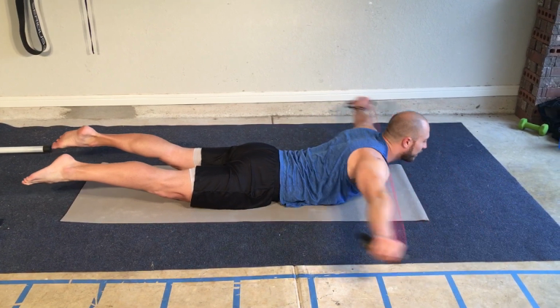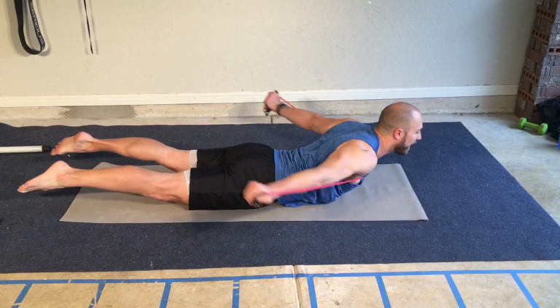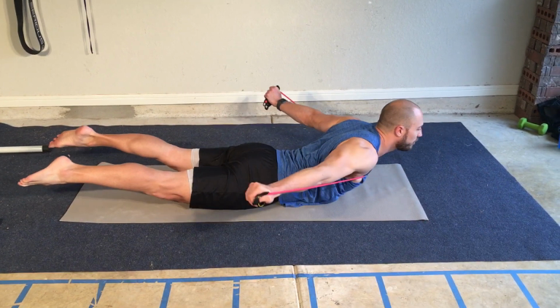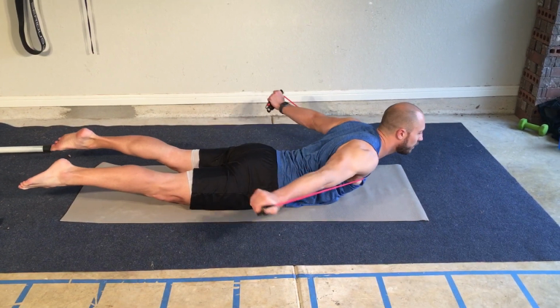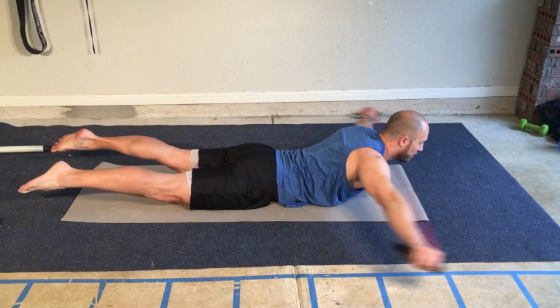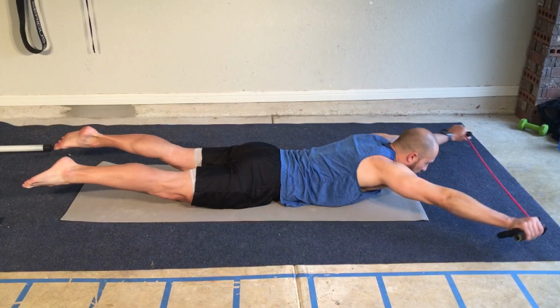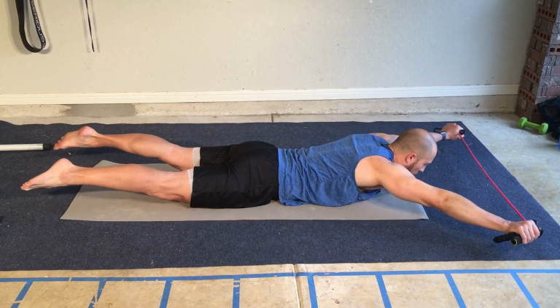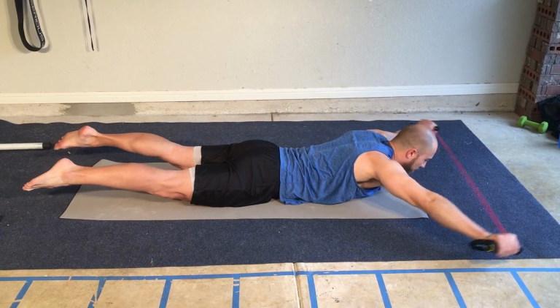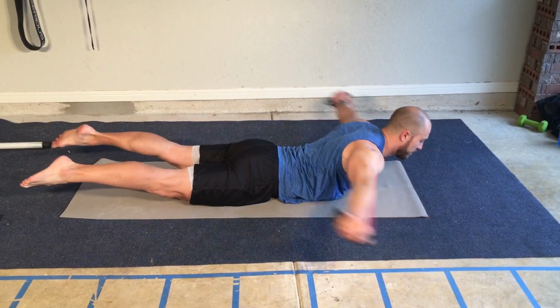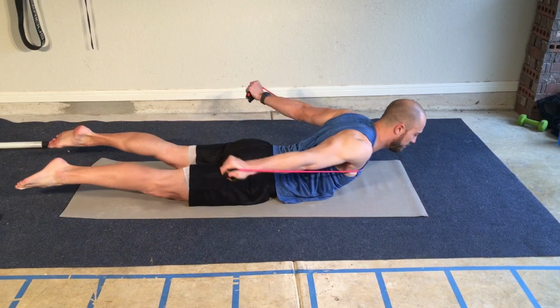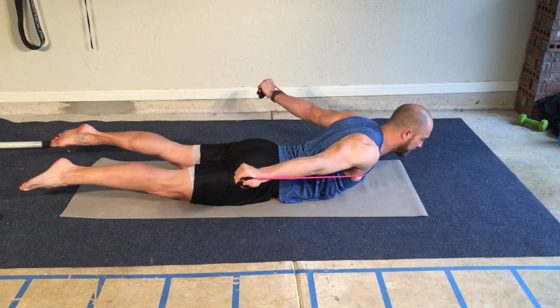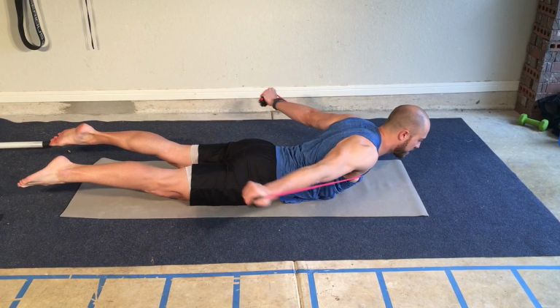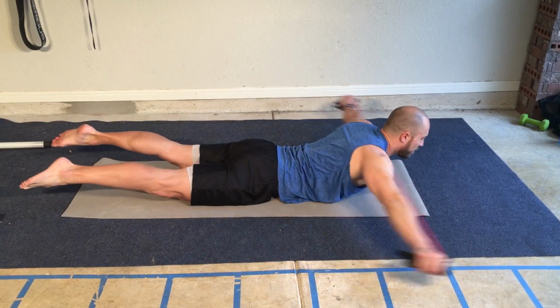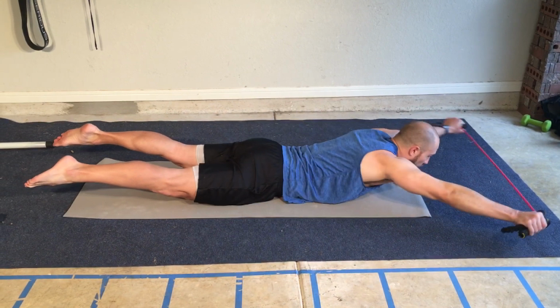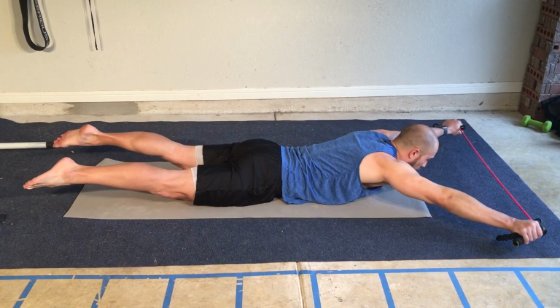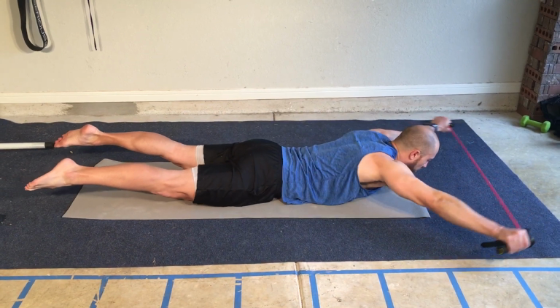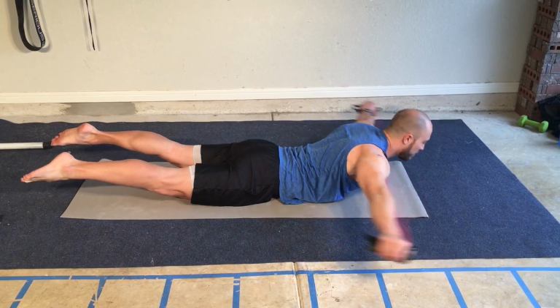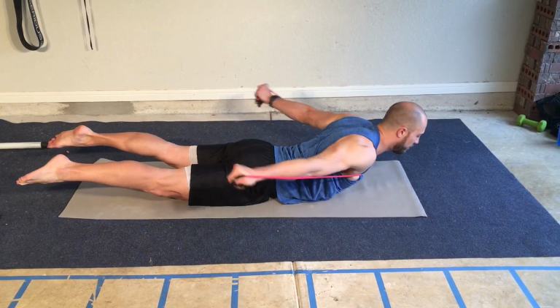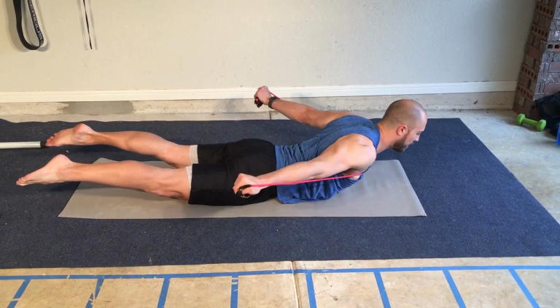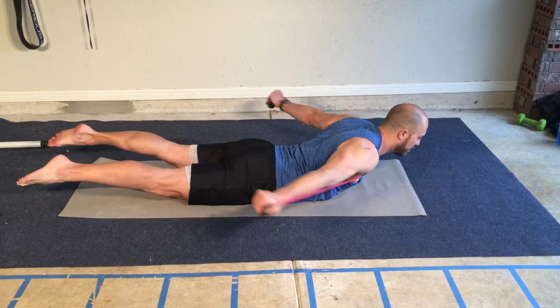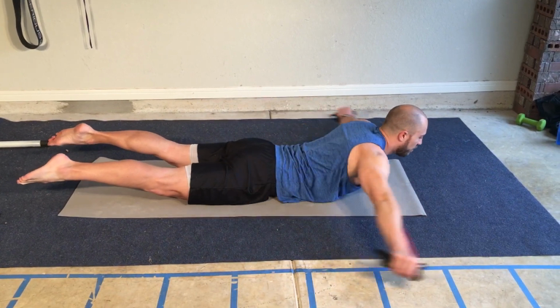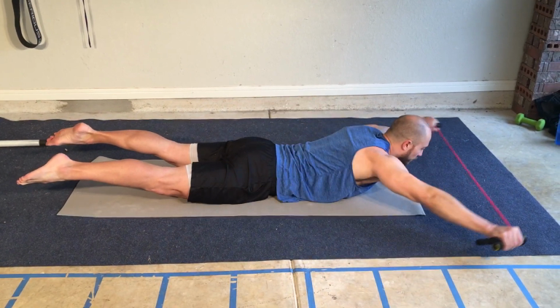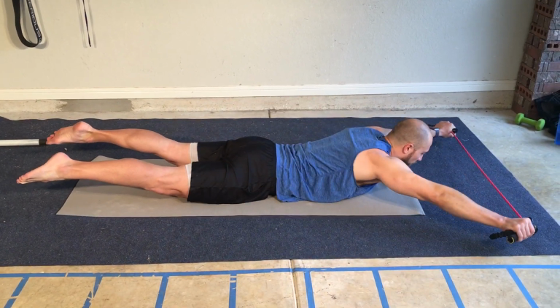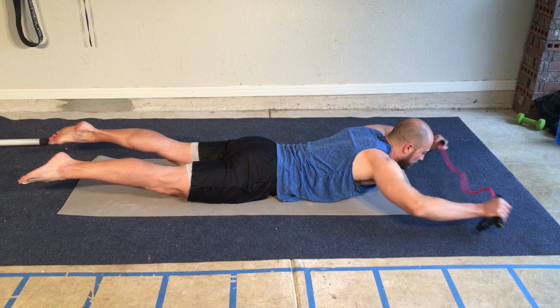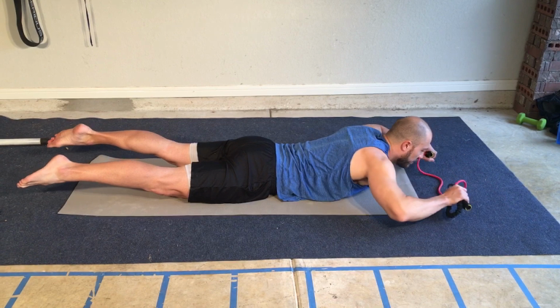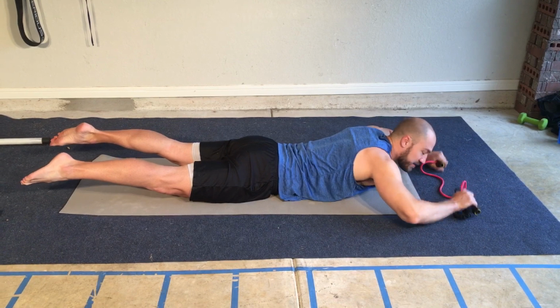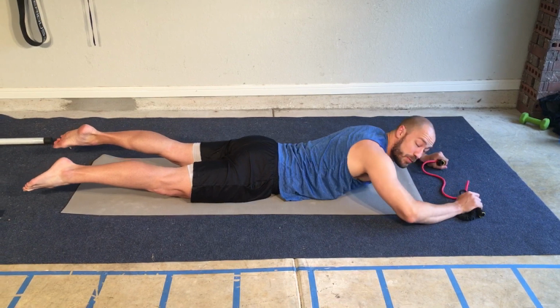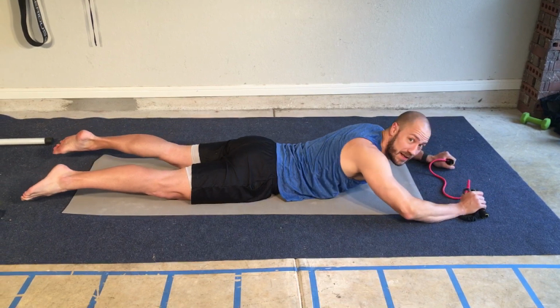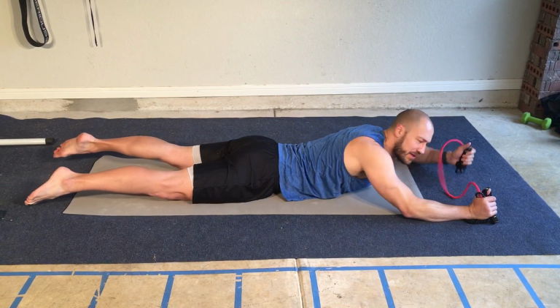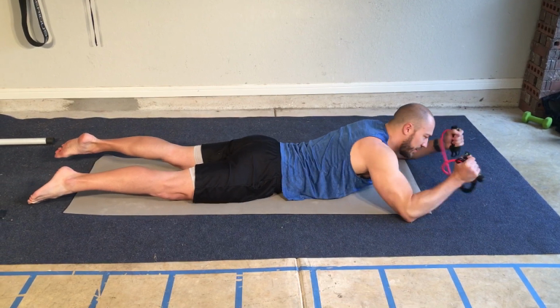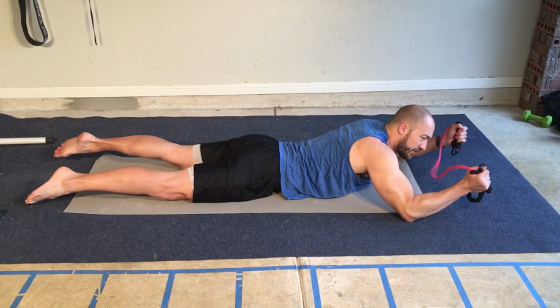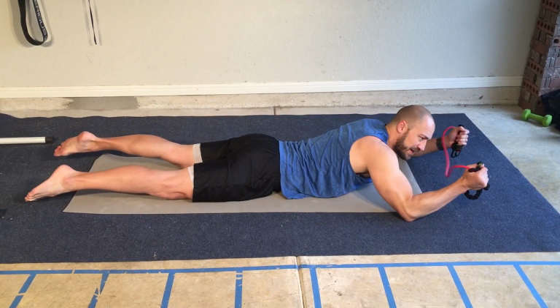Come back with the band, forward, back, forward, back, forward. That's a superman with the band.